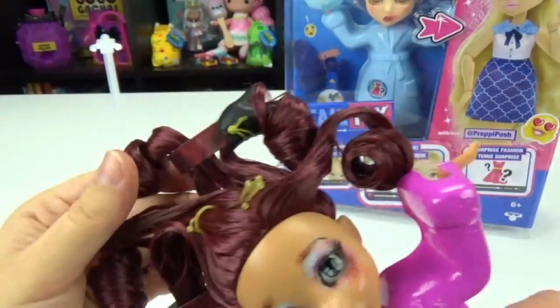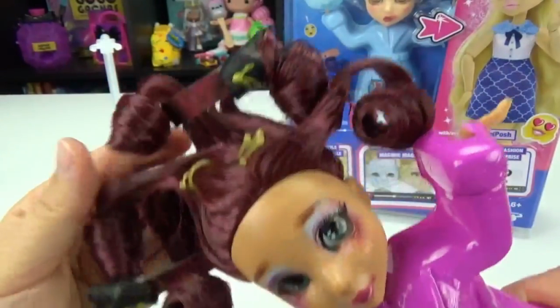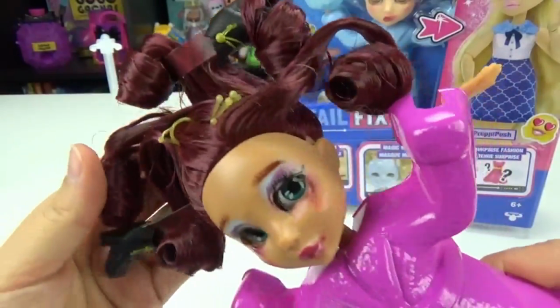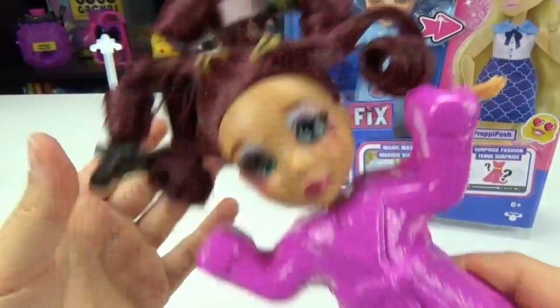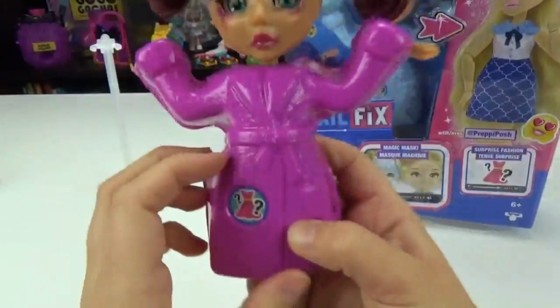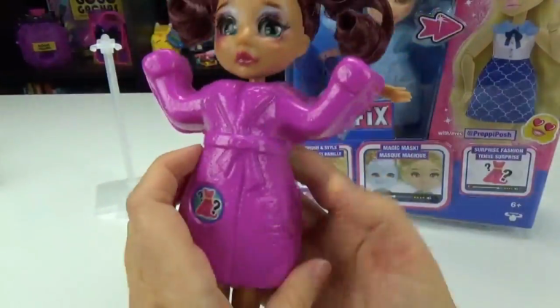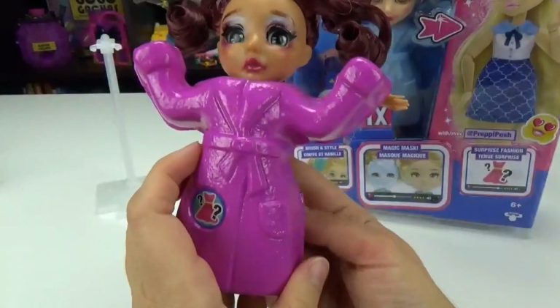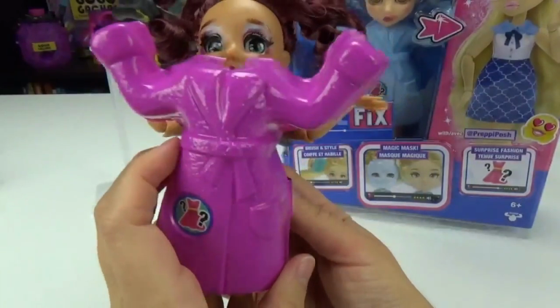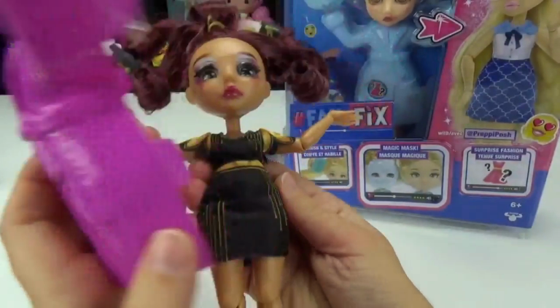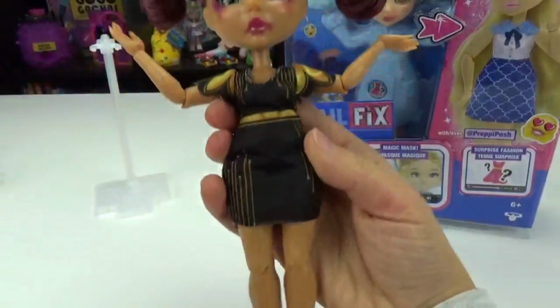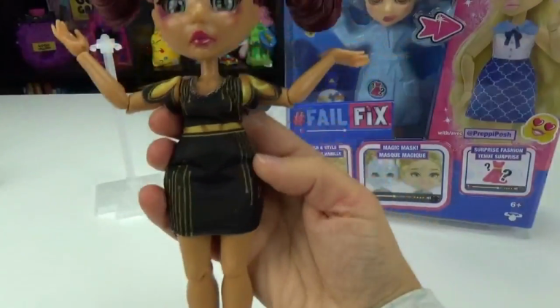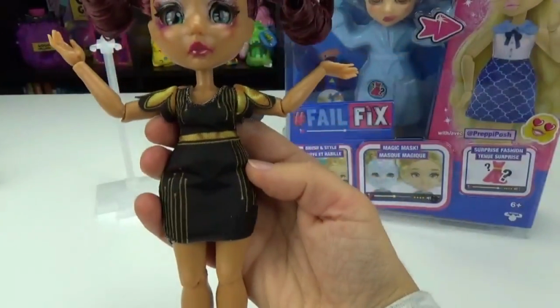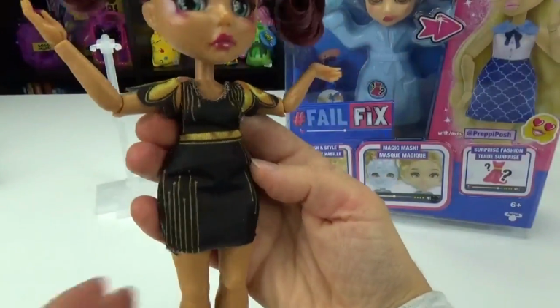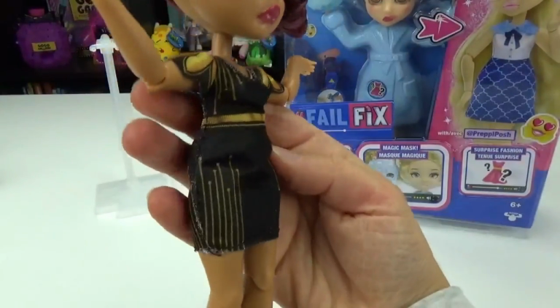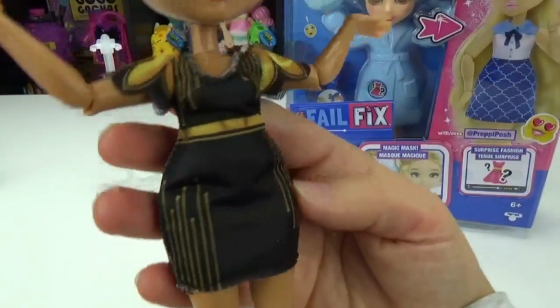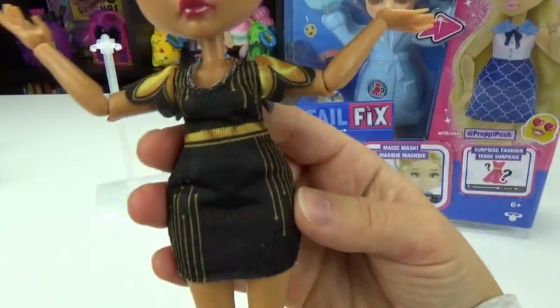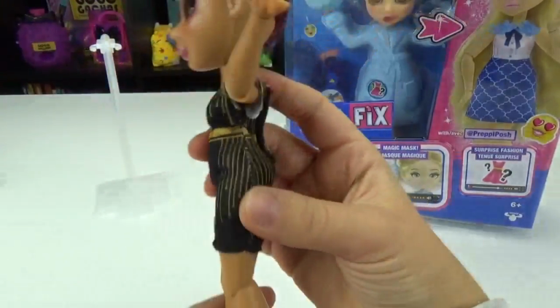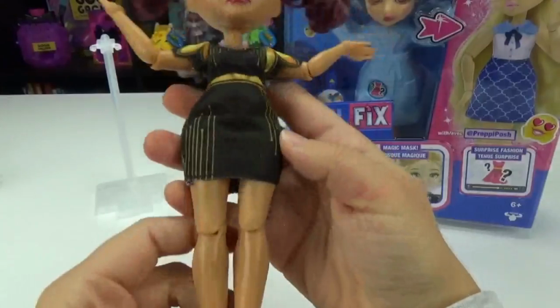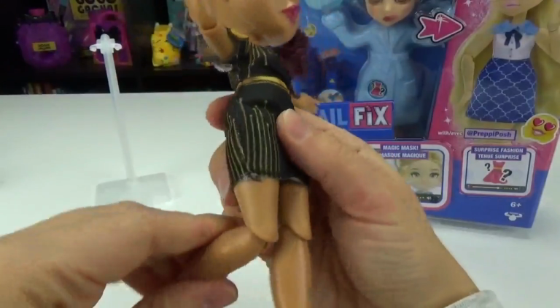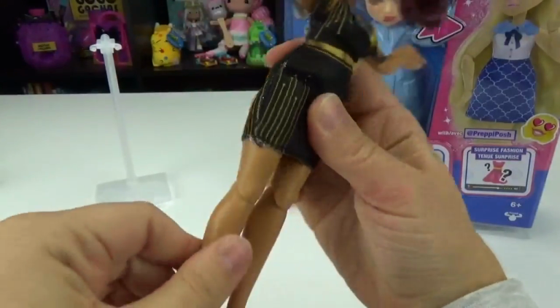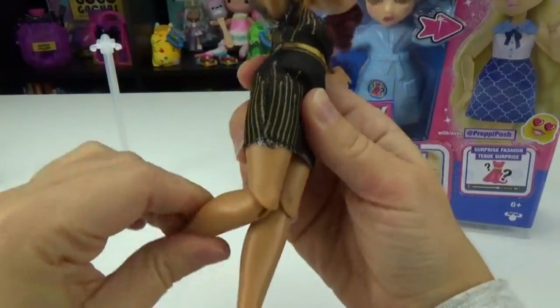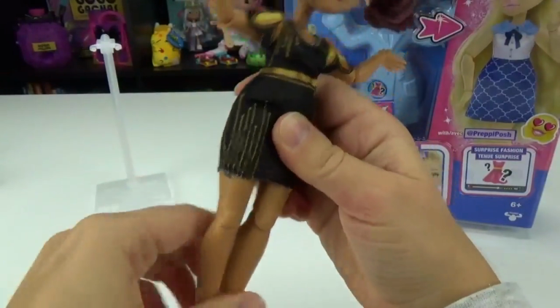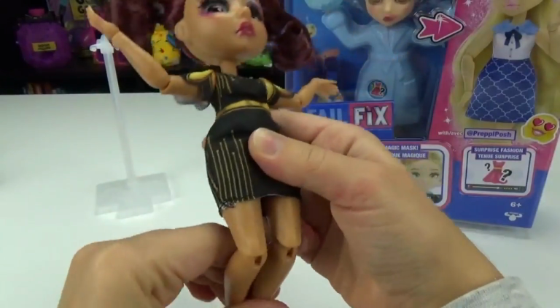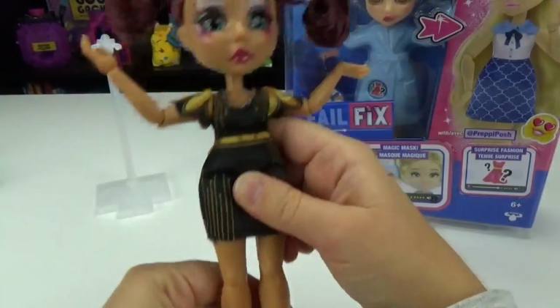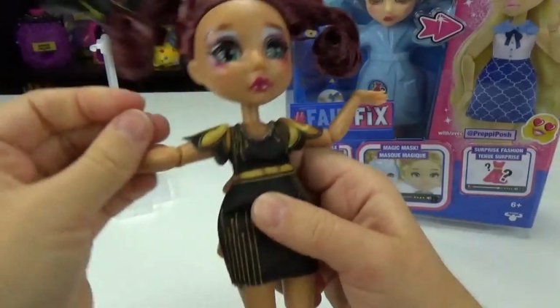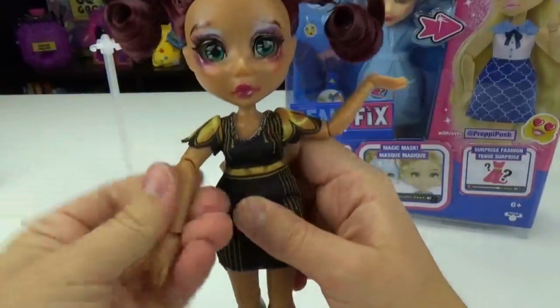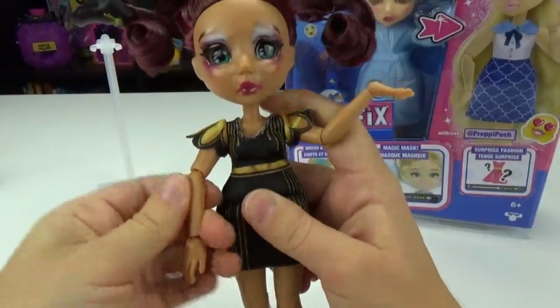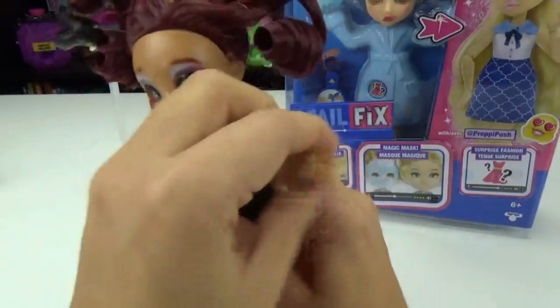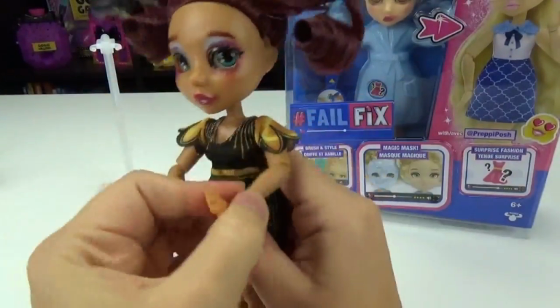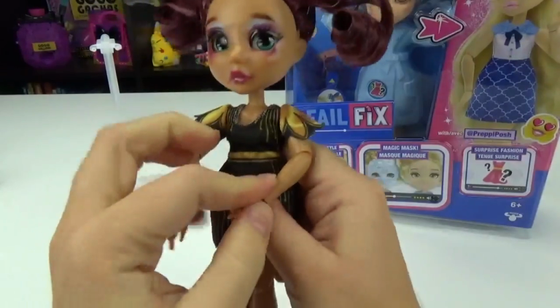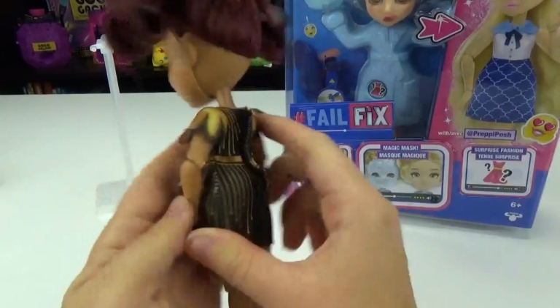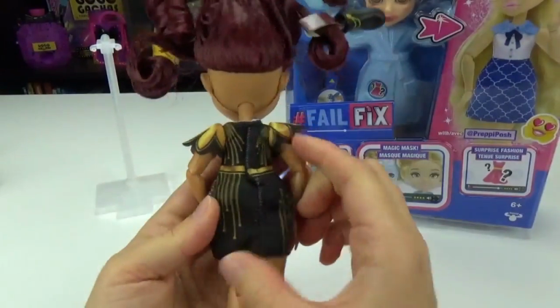She has boots in her hair — like, how does that even happen? Looks like her earrings and a necklace too. So let's check out her outfit. That's cute — a little black dress! I love that she's articulated, so you can pose her and put her in different positions, which I love when dolls are like that.